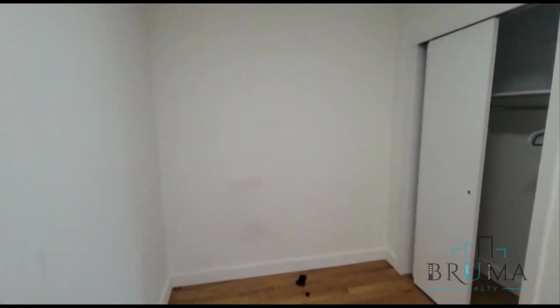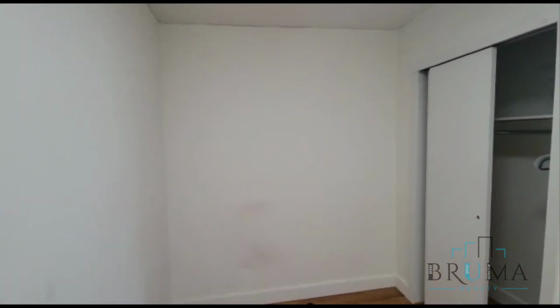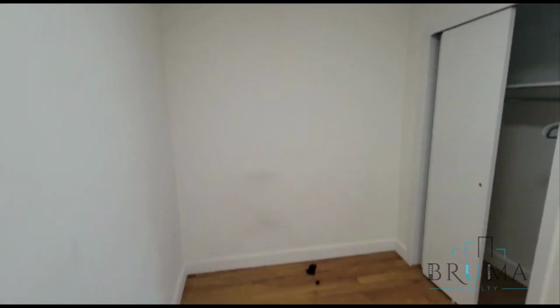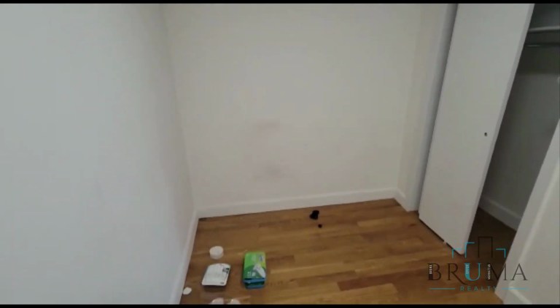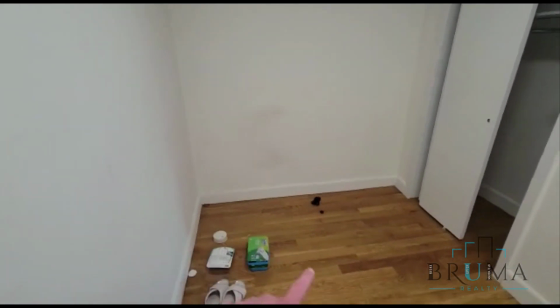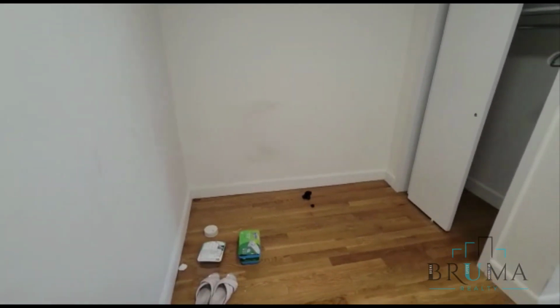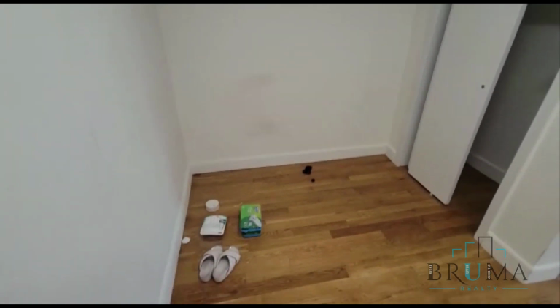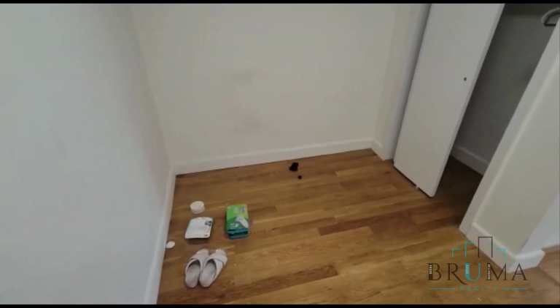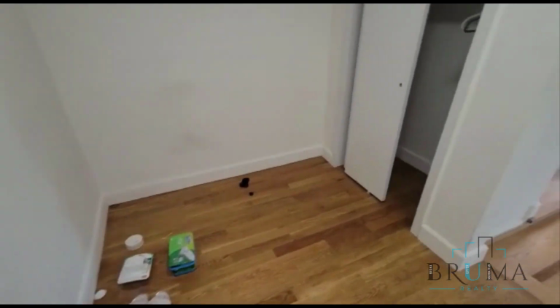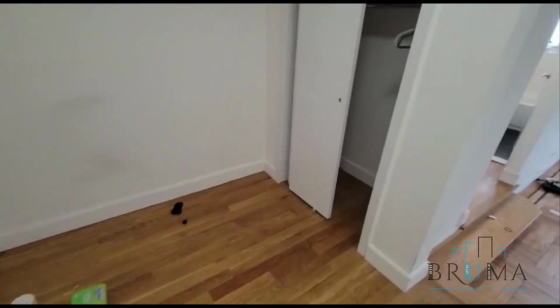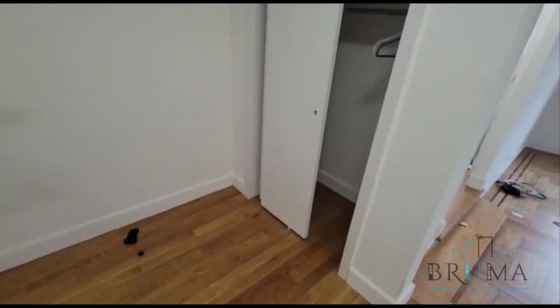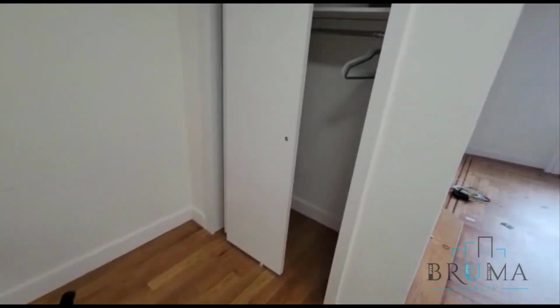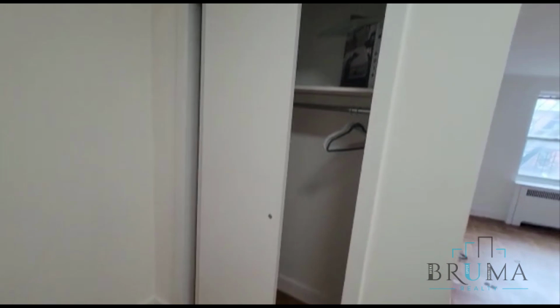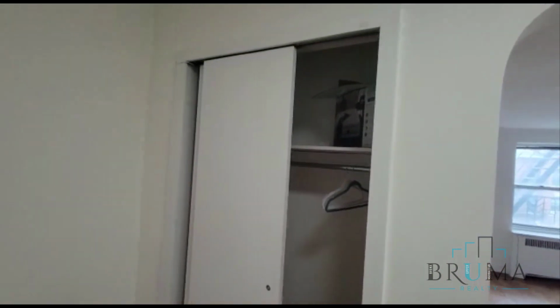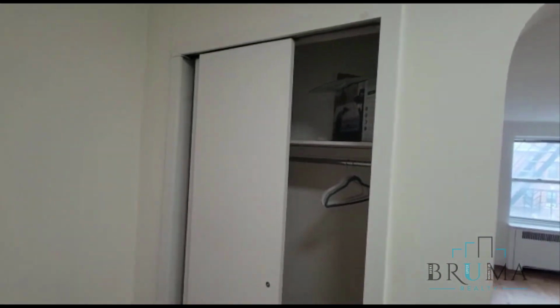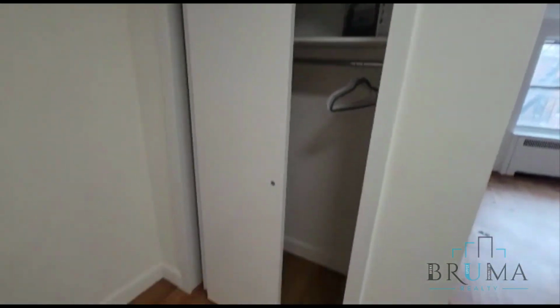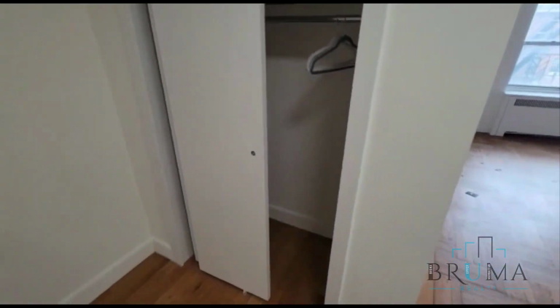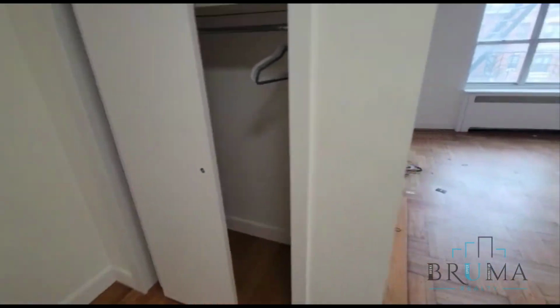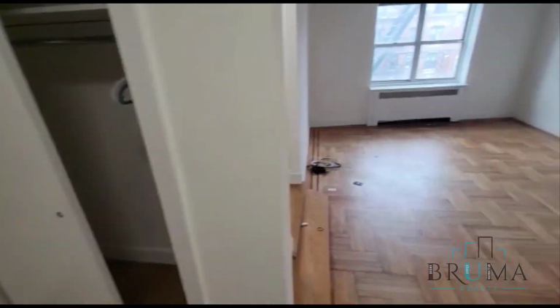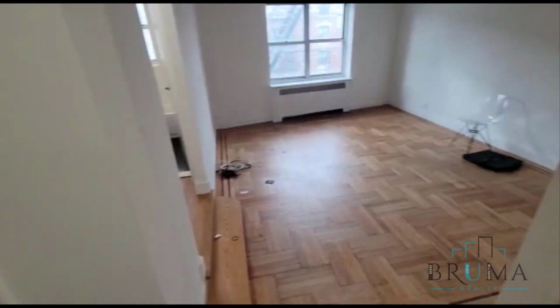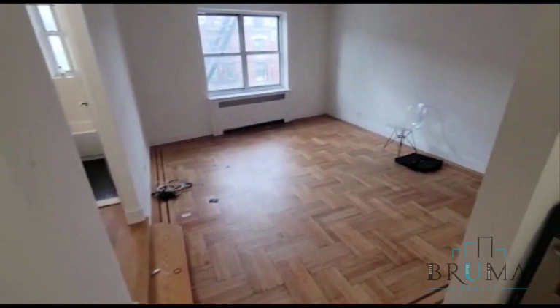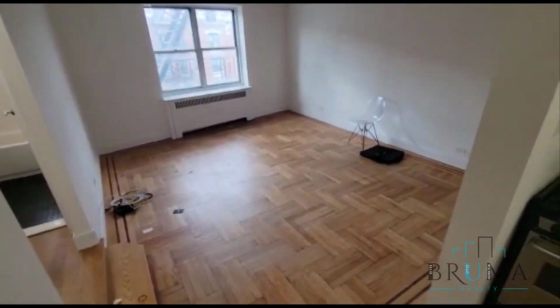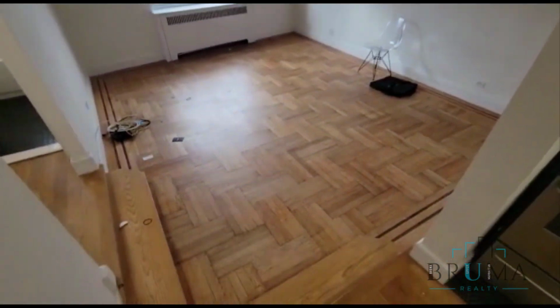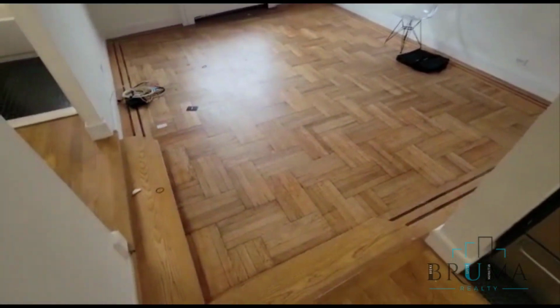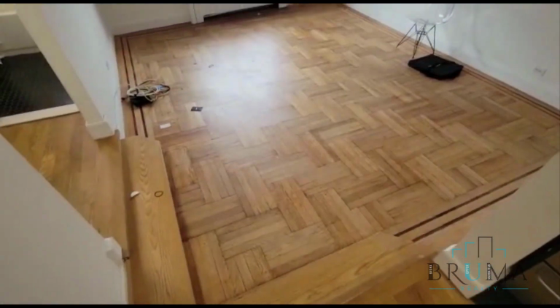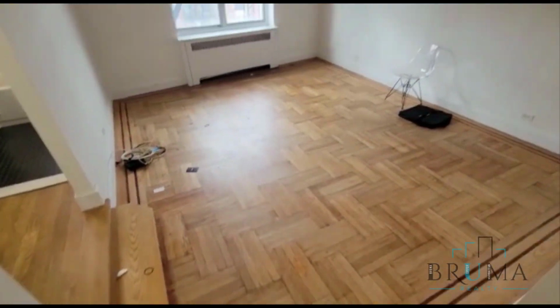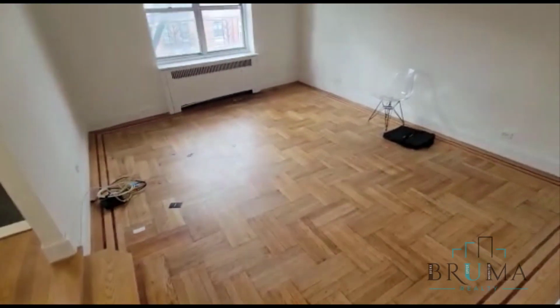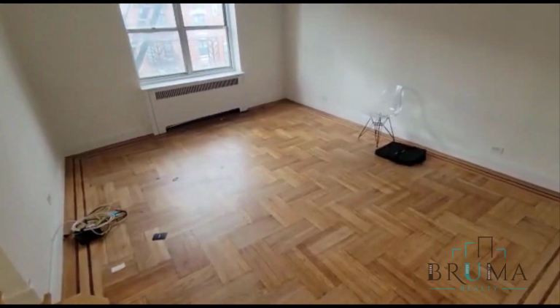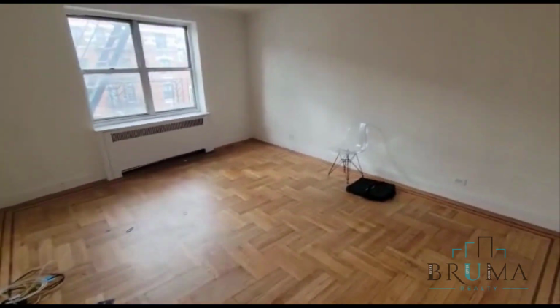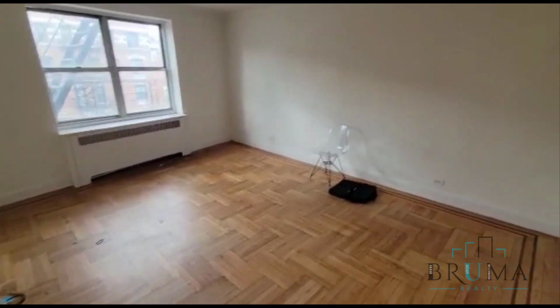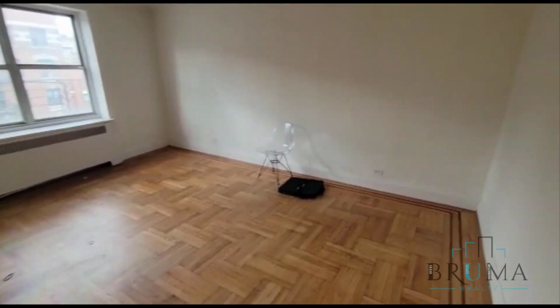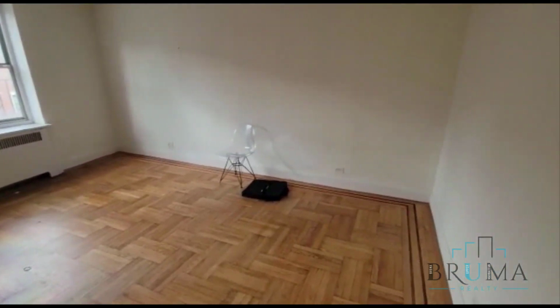We have a nice foyer, so perfect for an entry table or a dining area — can even turn into a home office. You have a closet. And then we have a sunken living space.